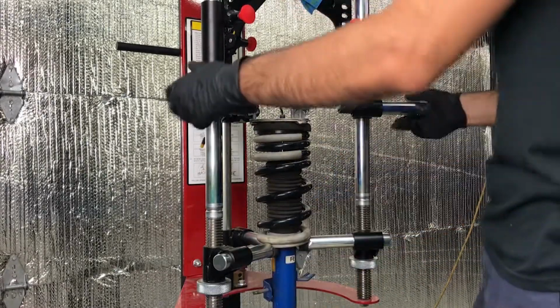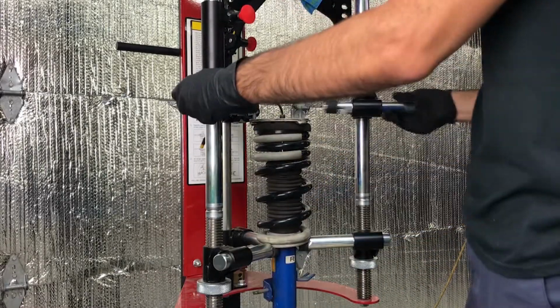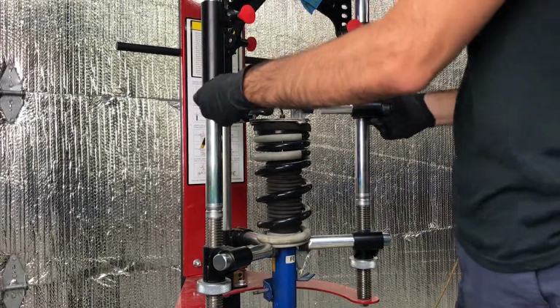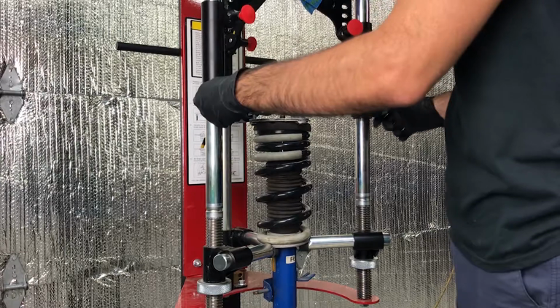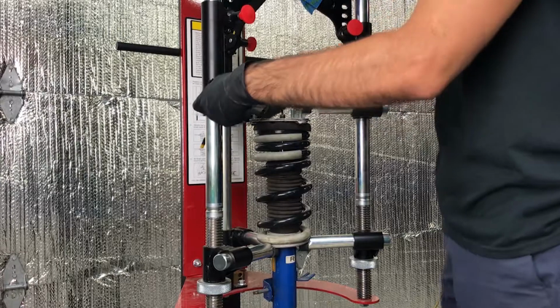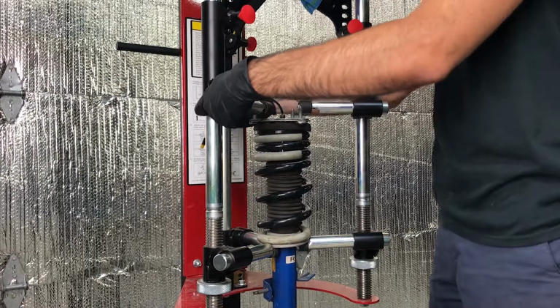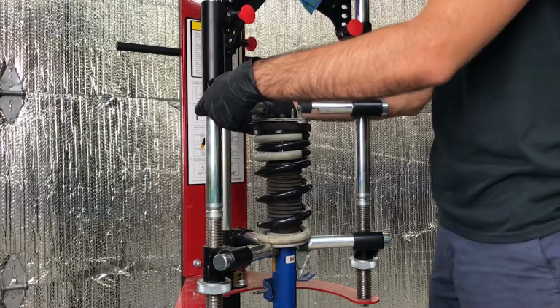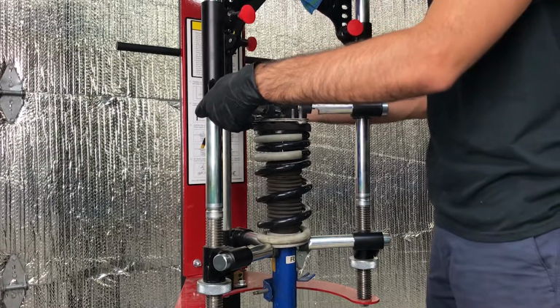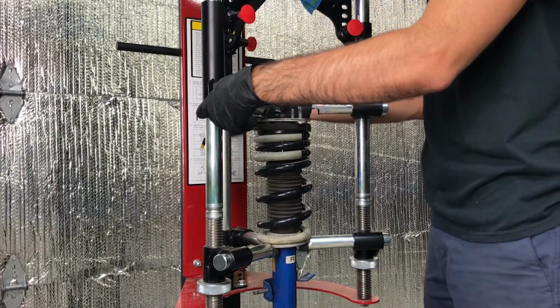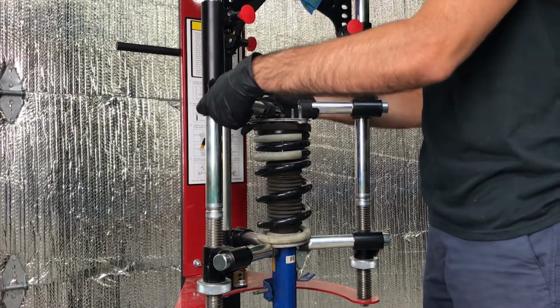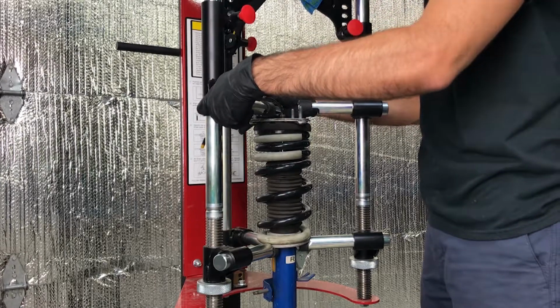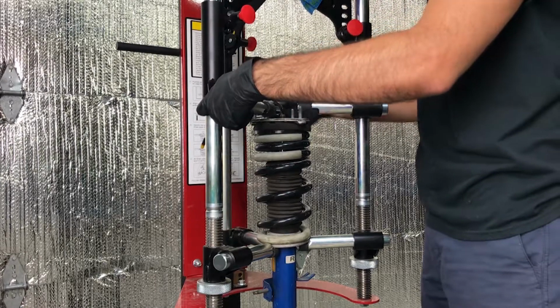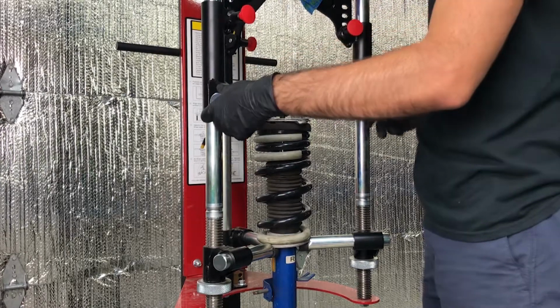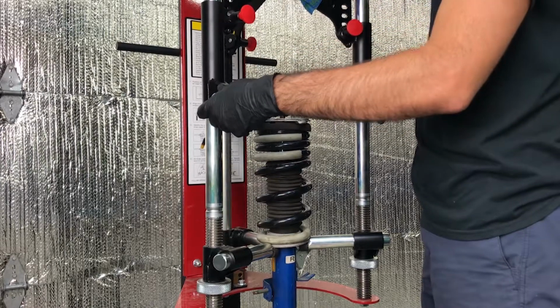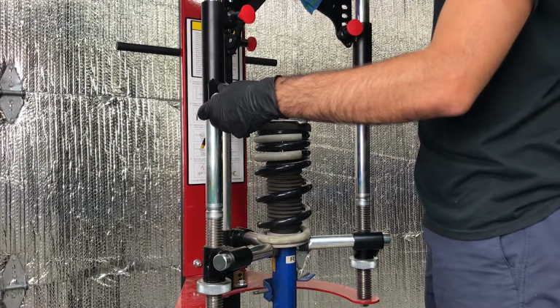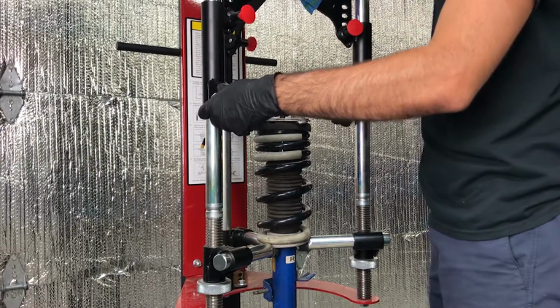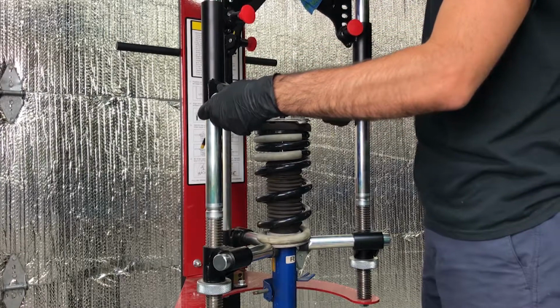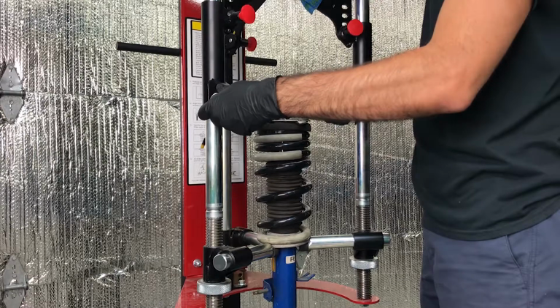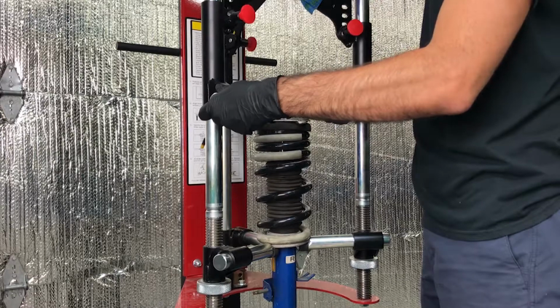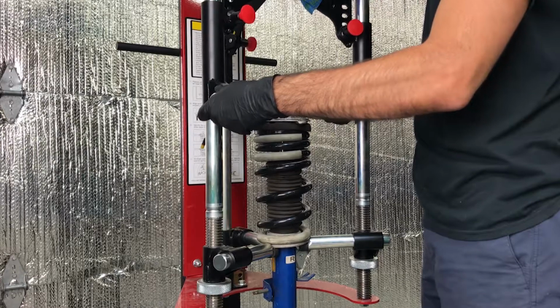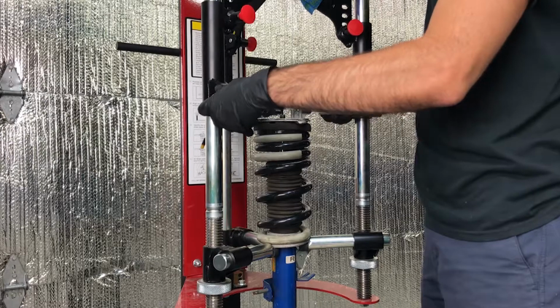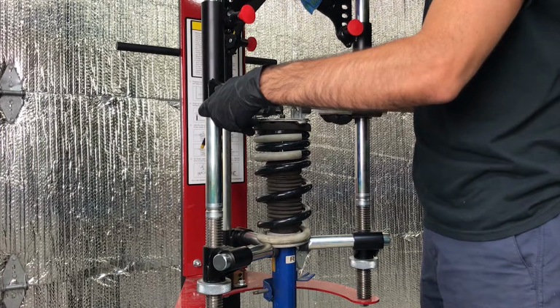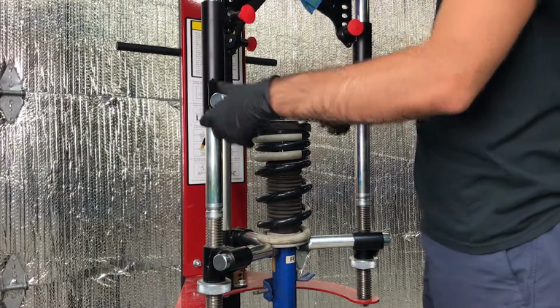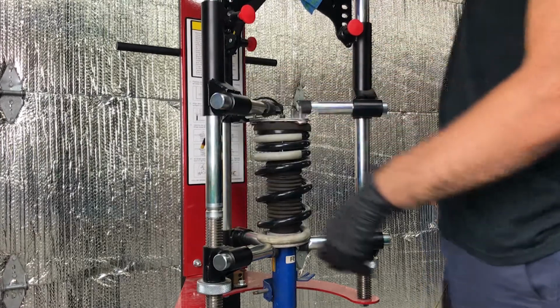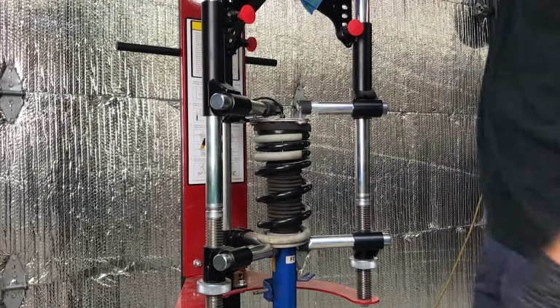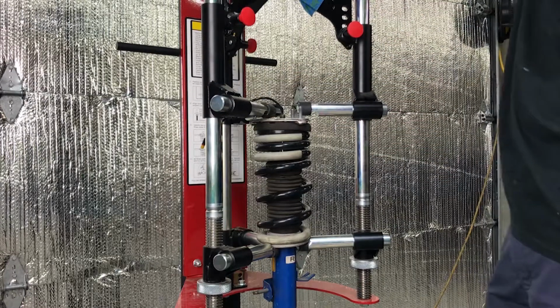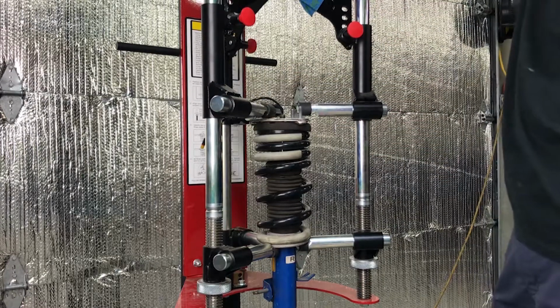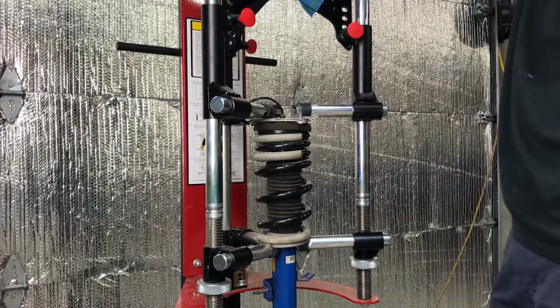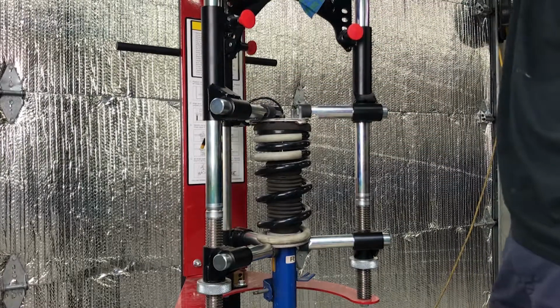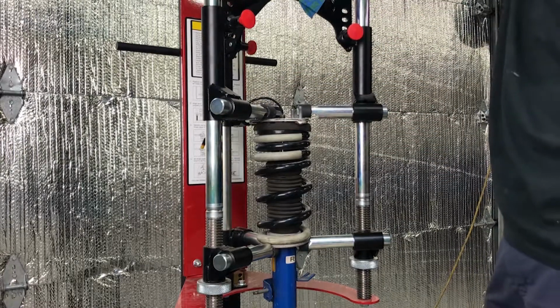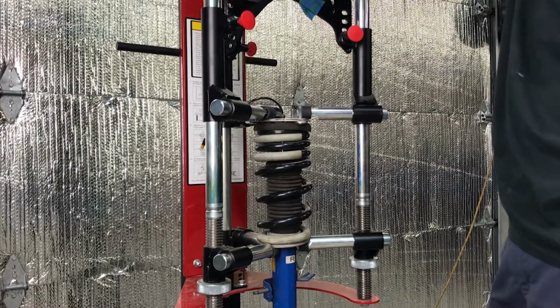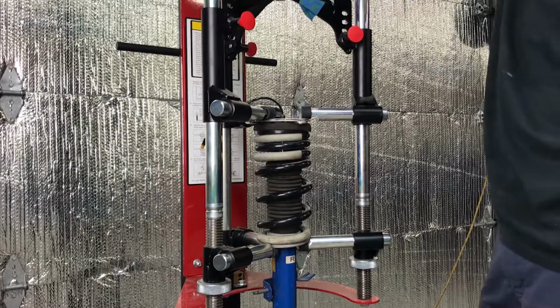A spring compressor is used to compress the spring to relieve tension on the shock absorber's top nut. The spring compressor used is a Veranic Model 7600 in this example. Compress the spring by about 1 inch.